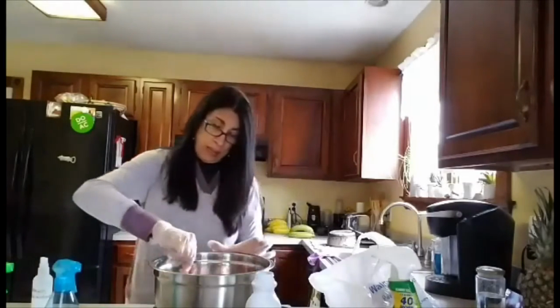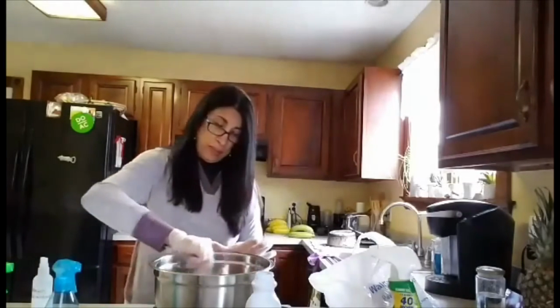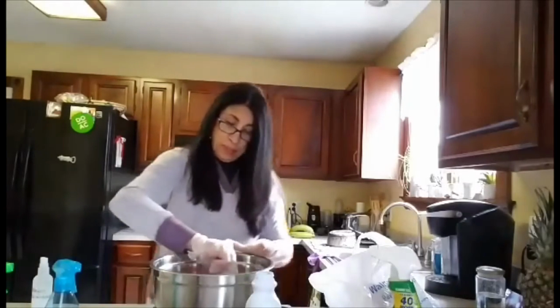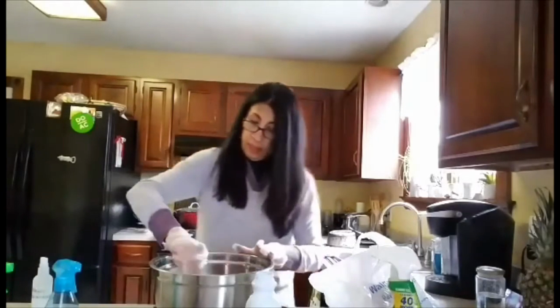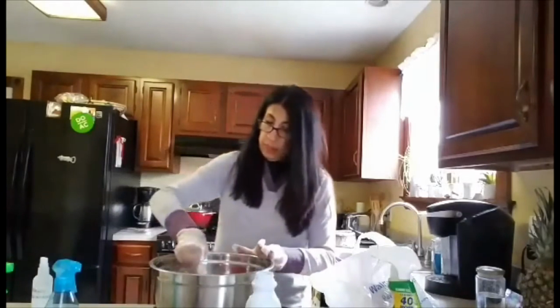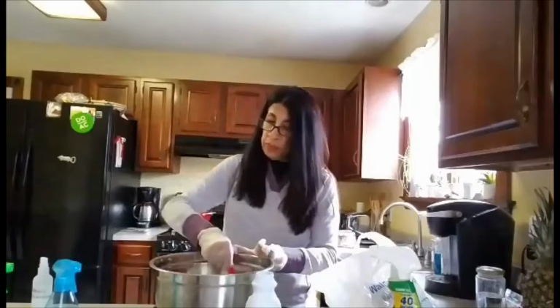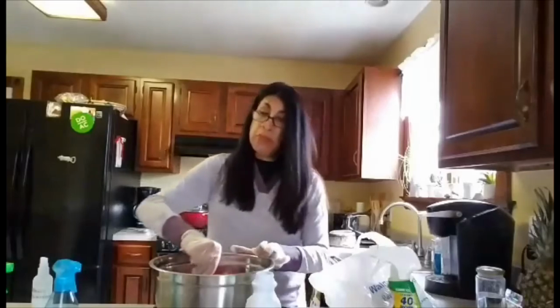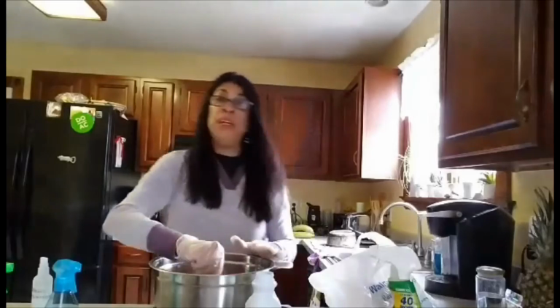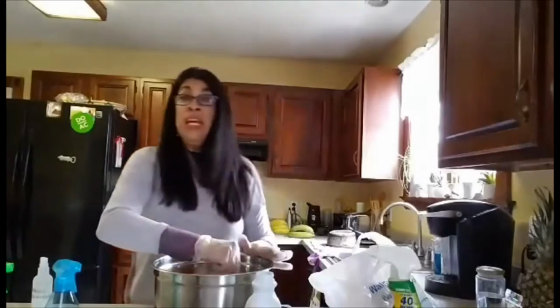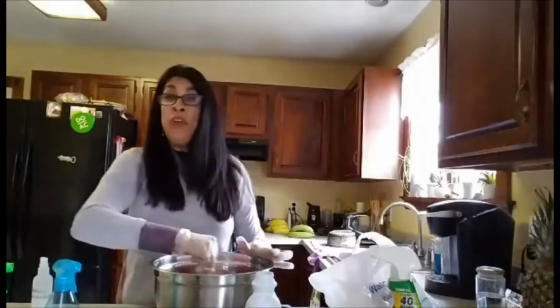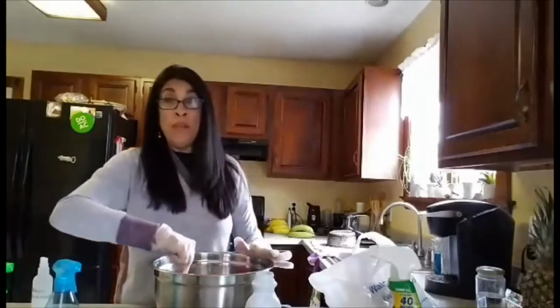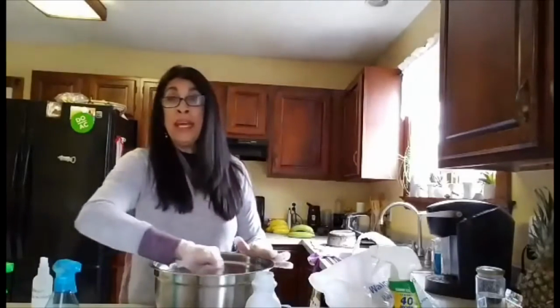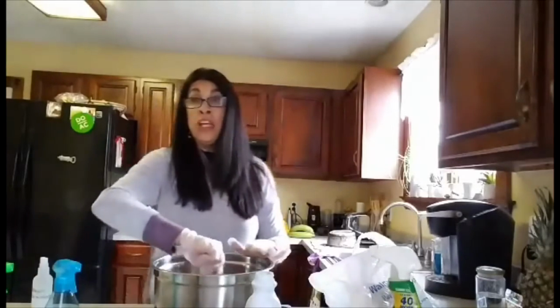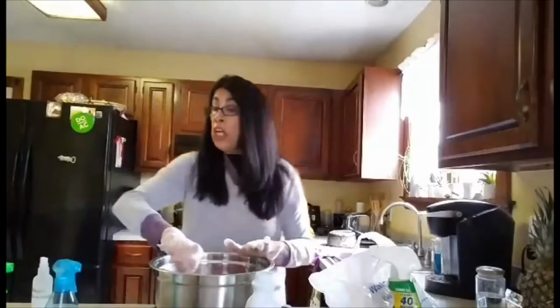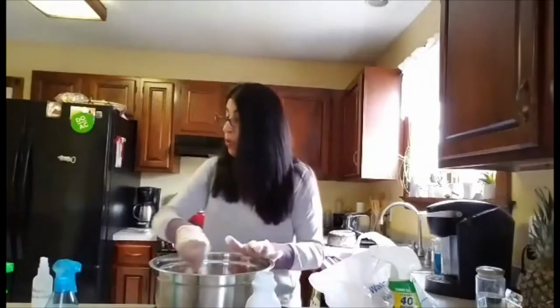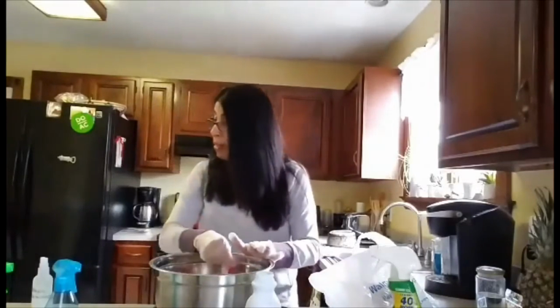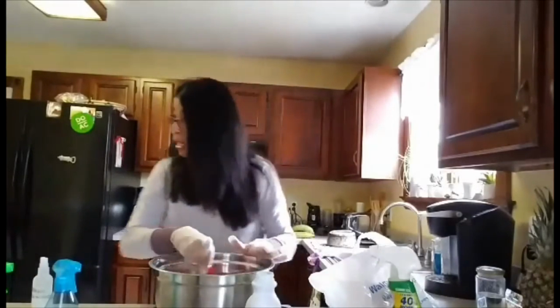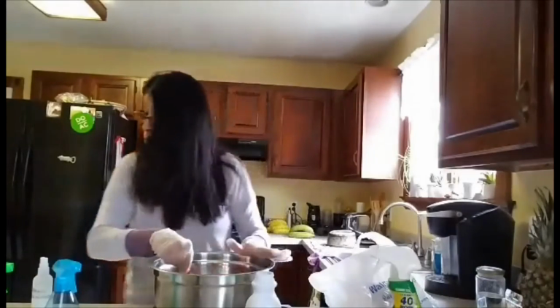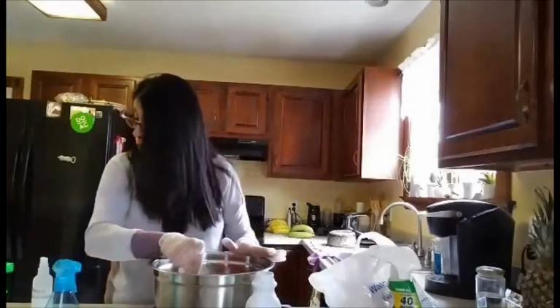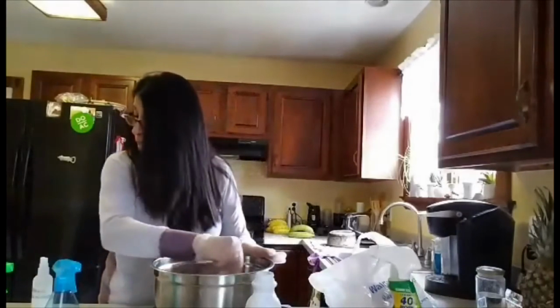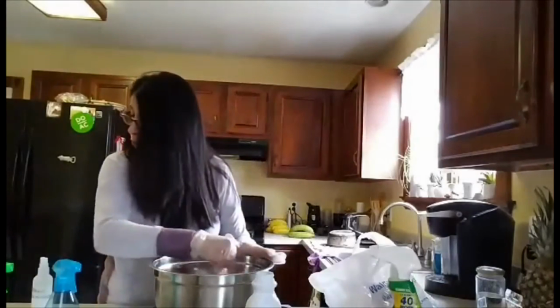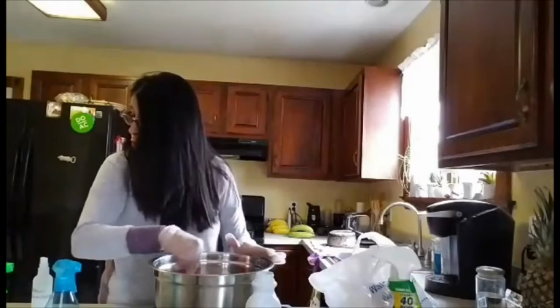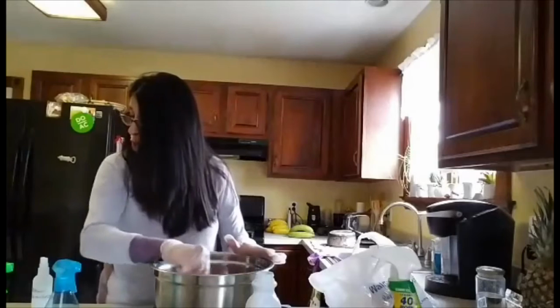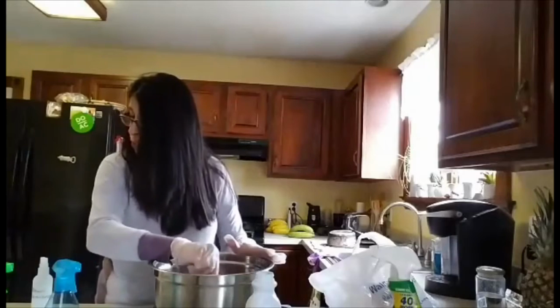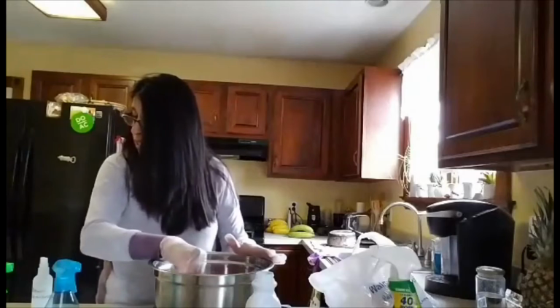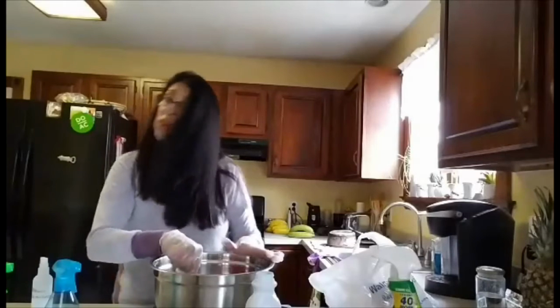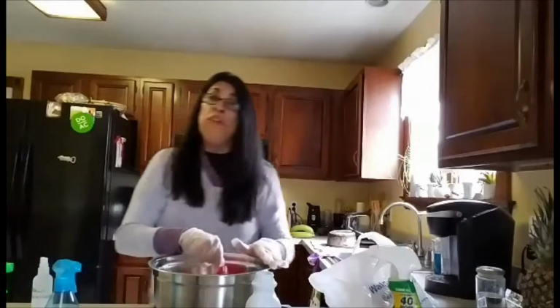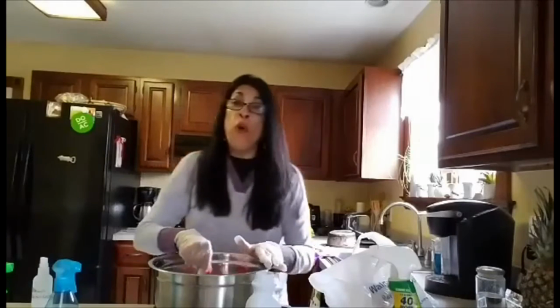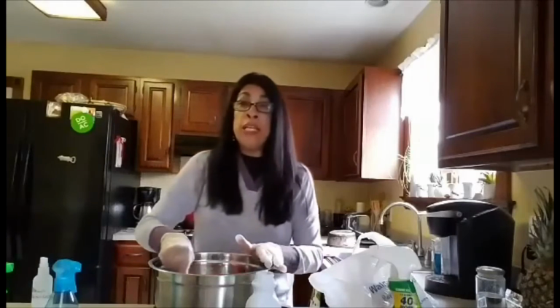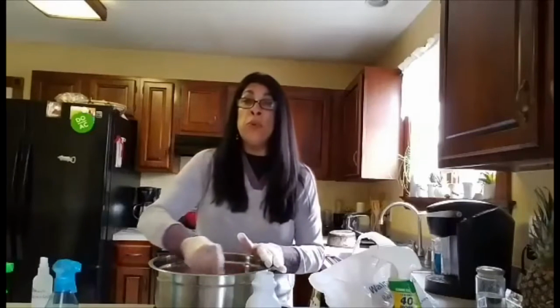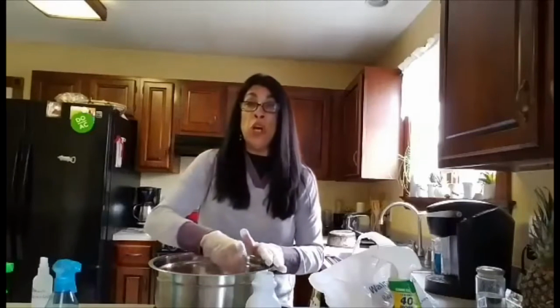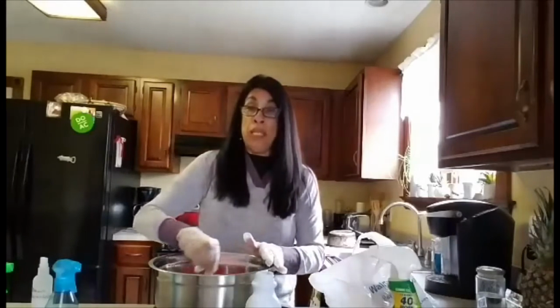If you don't want to make a gallon, you can make a quart. For the quart, you will need four teaspoons of bleach.